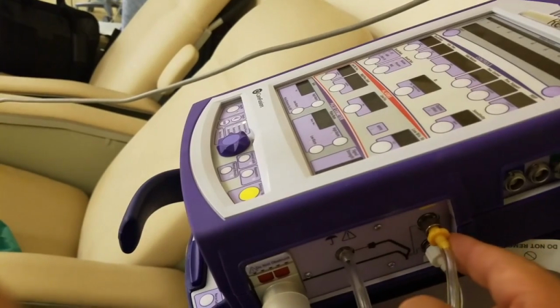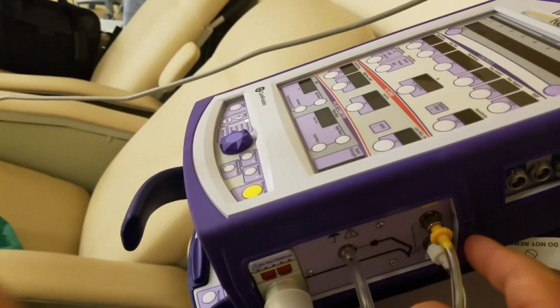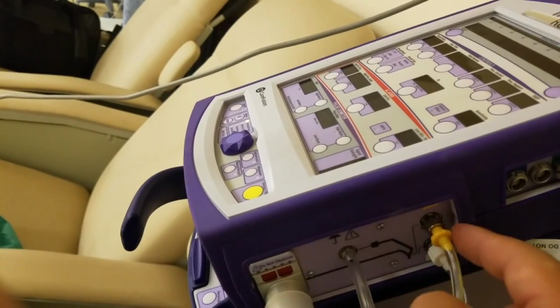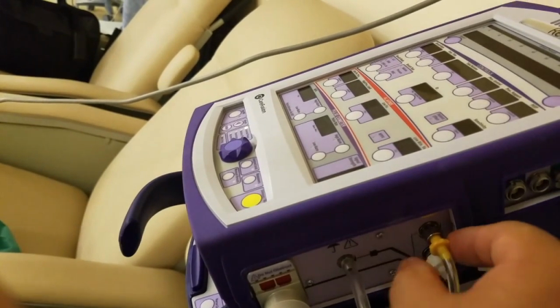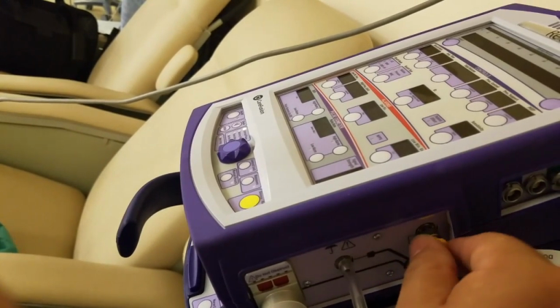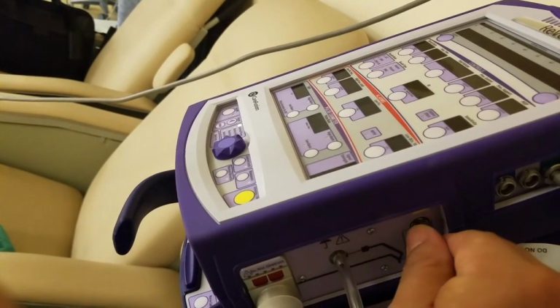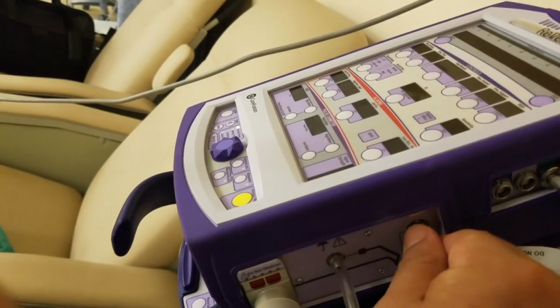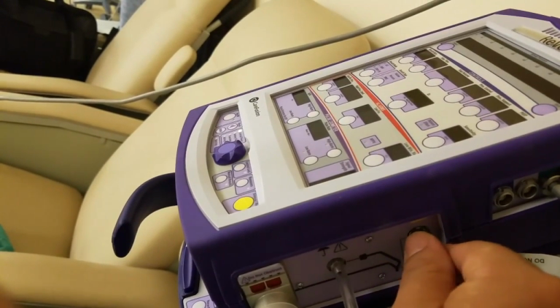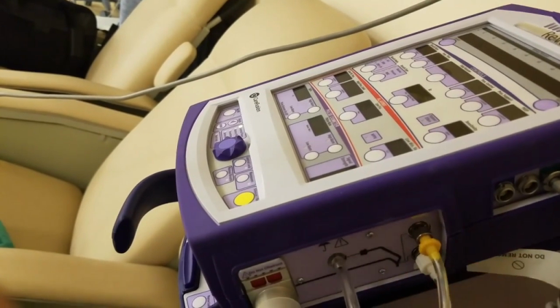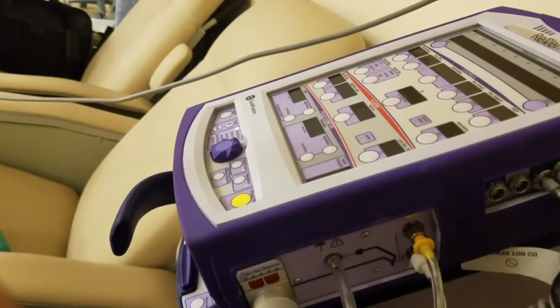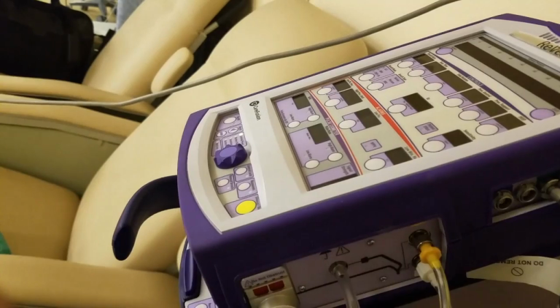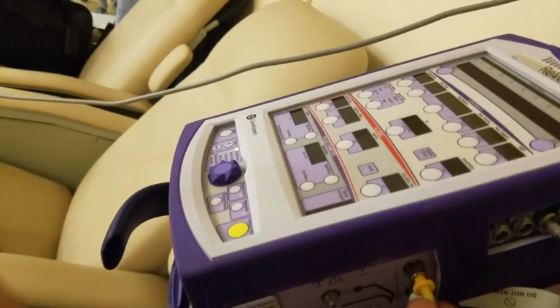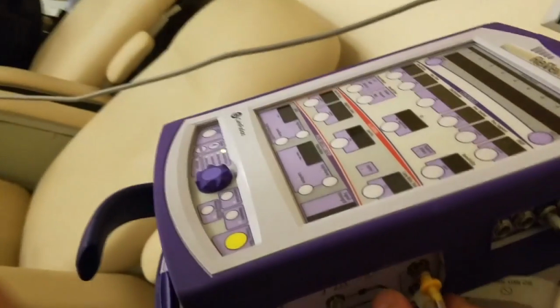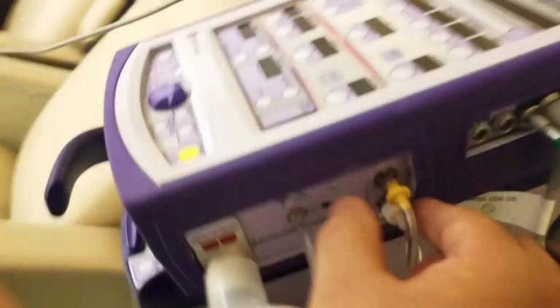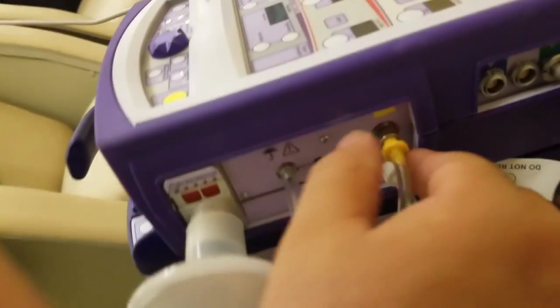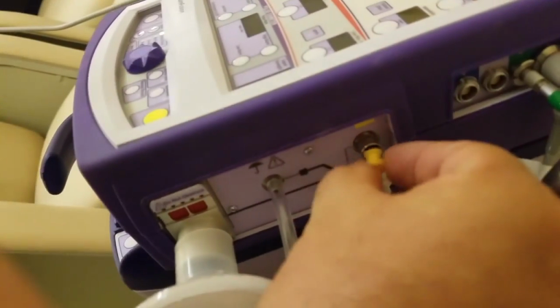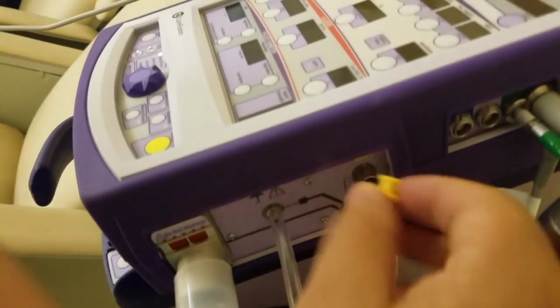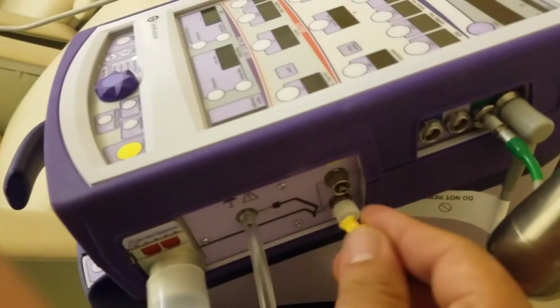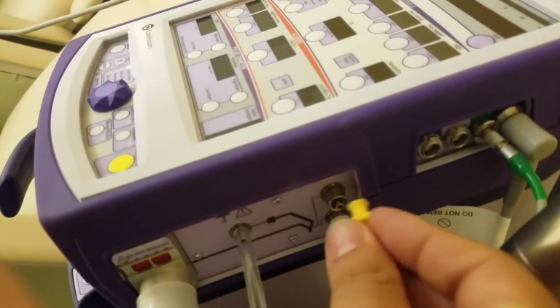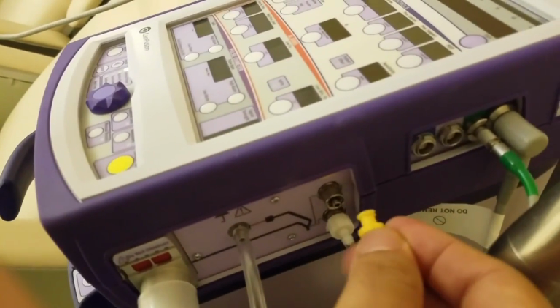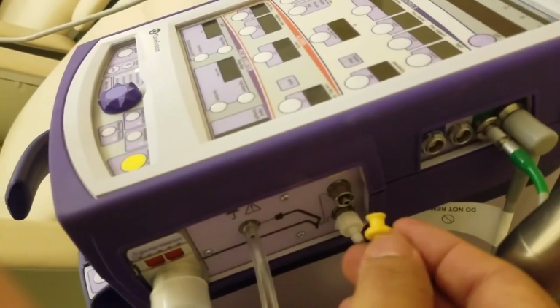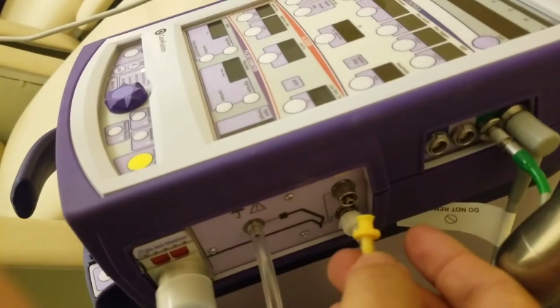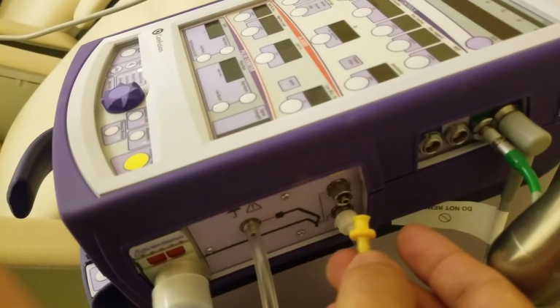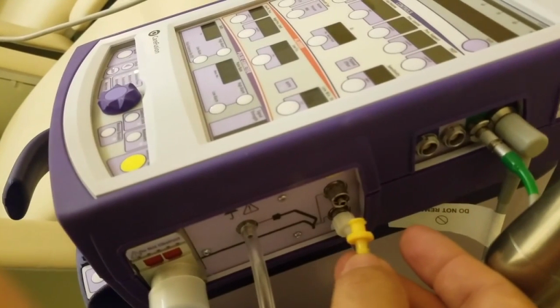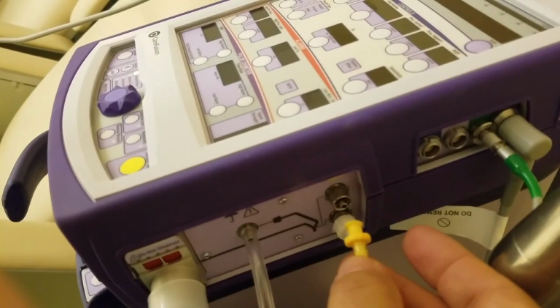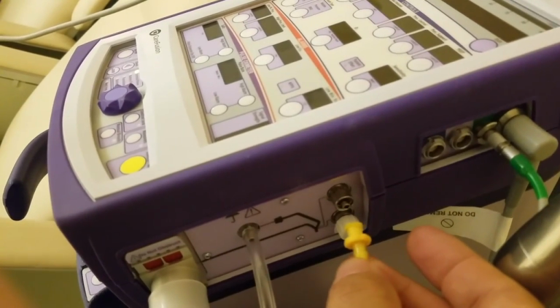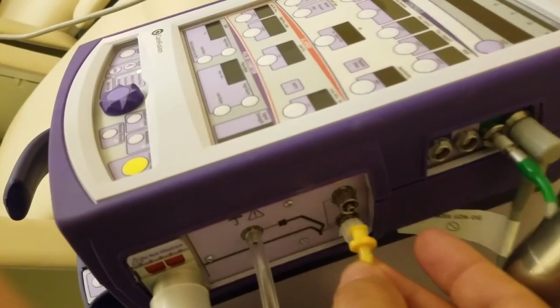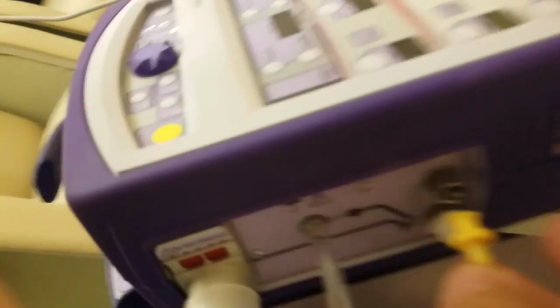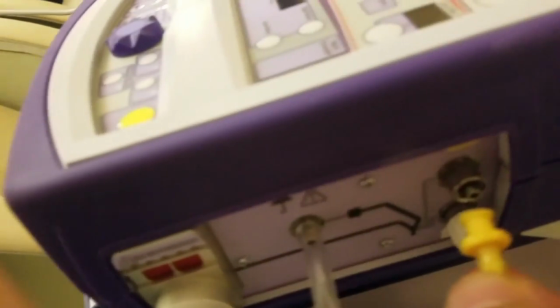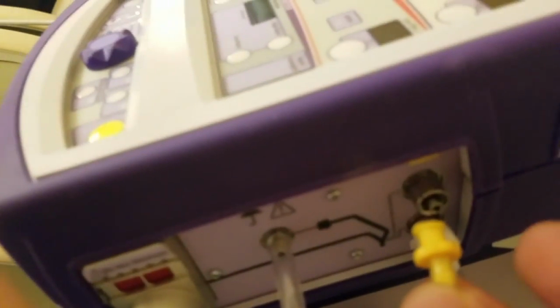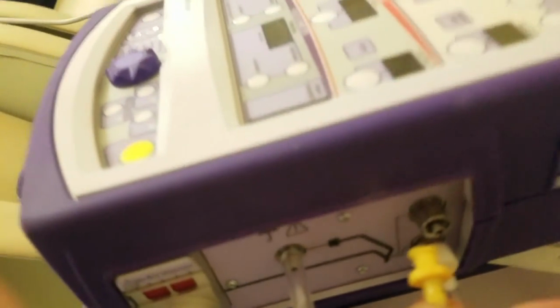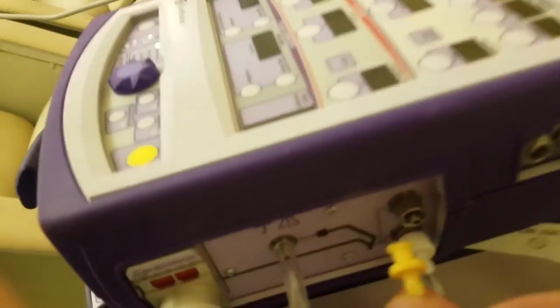It's easy enough to figure out, but in a pinch it's not a bad idea to label your ventilator — especially one that's not used too often or is only used in emergency situations.